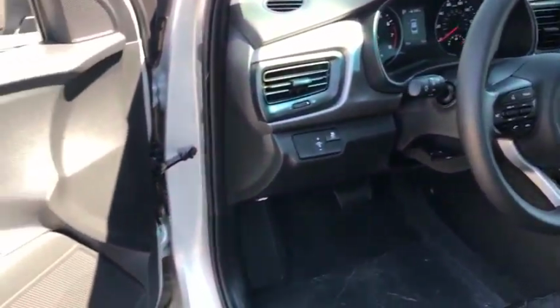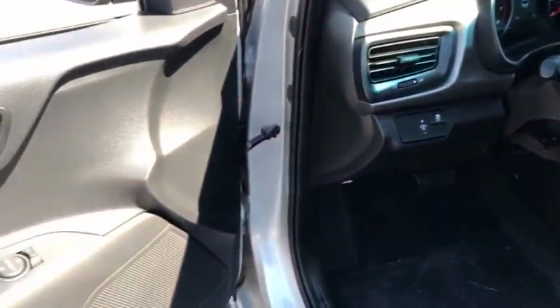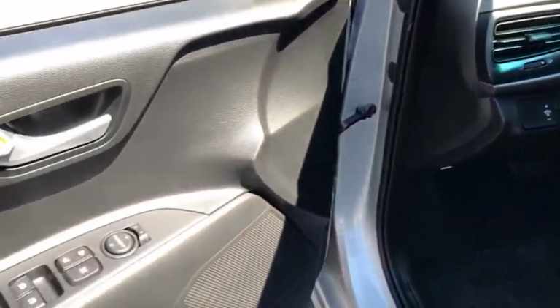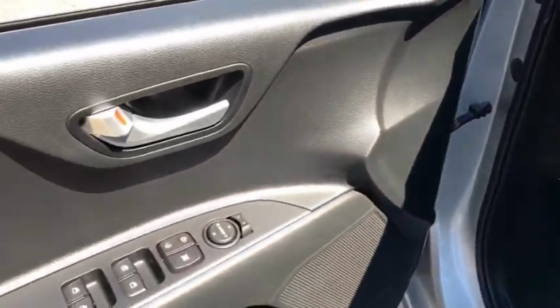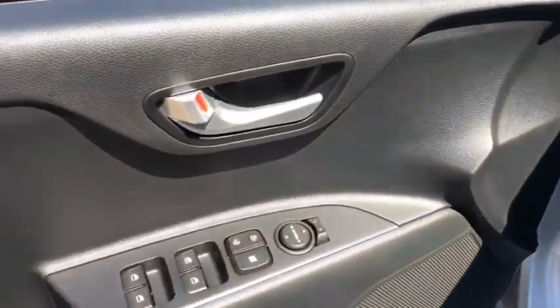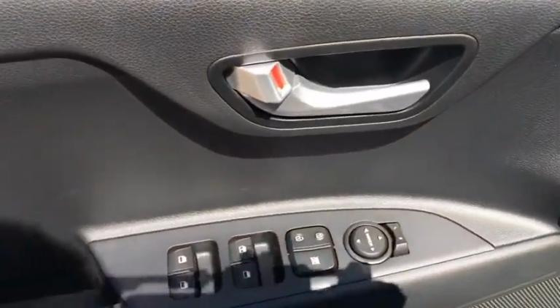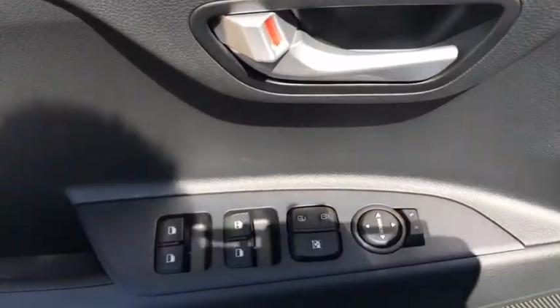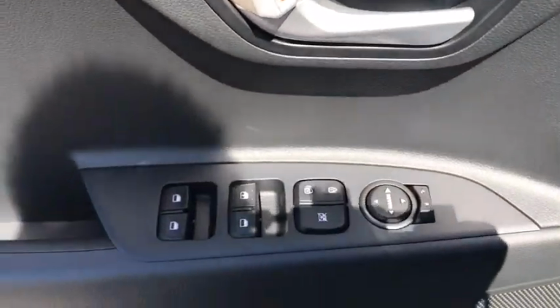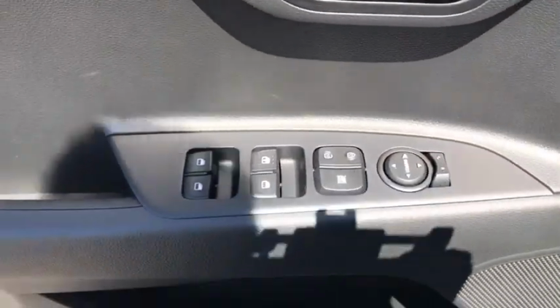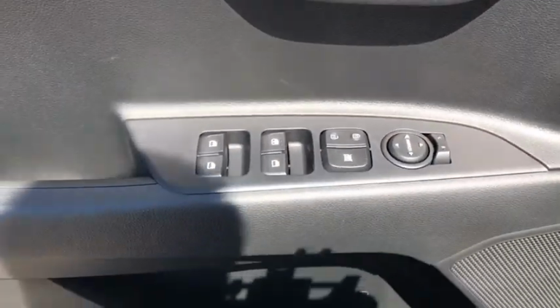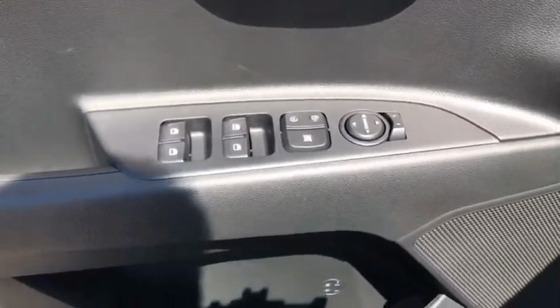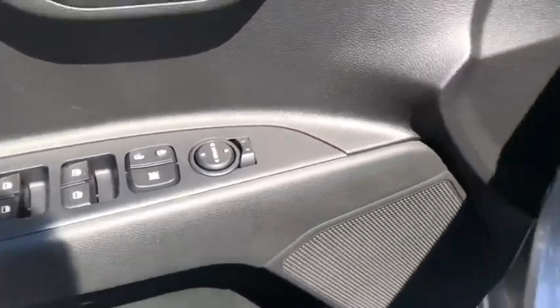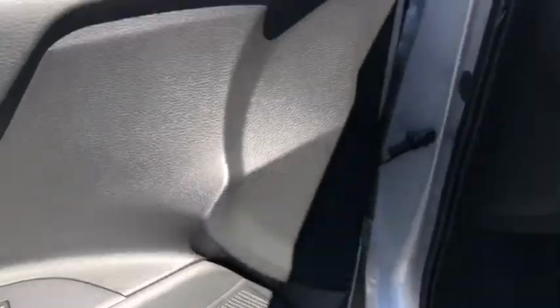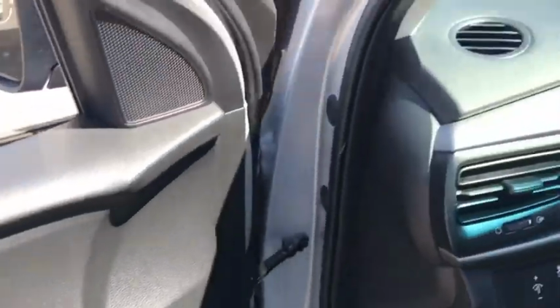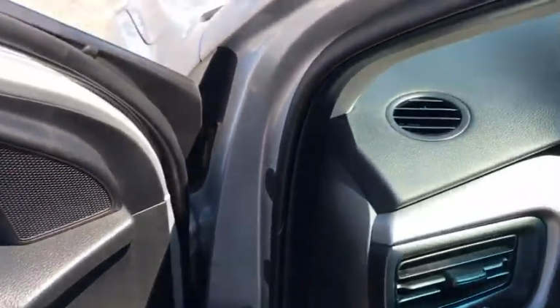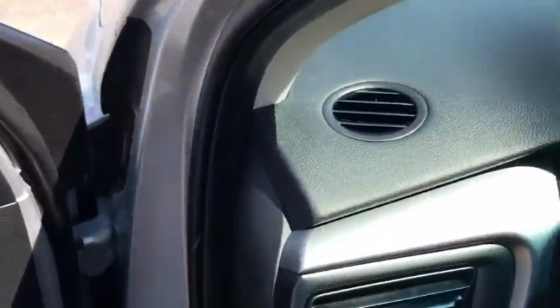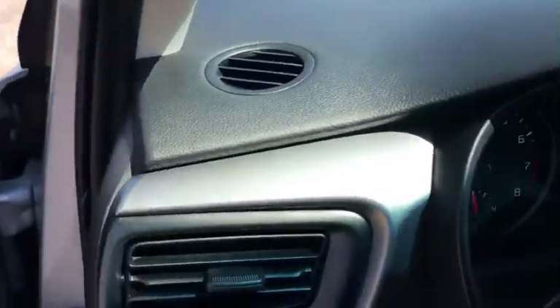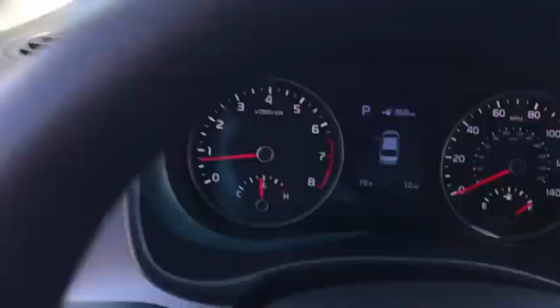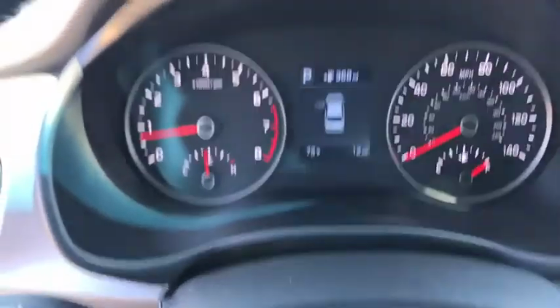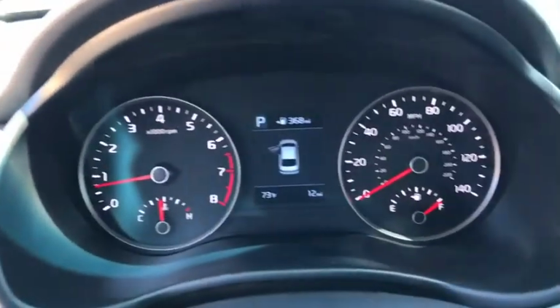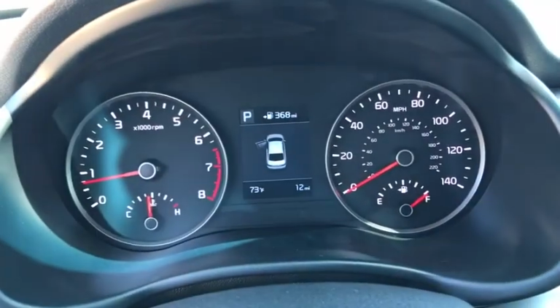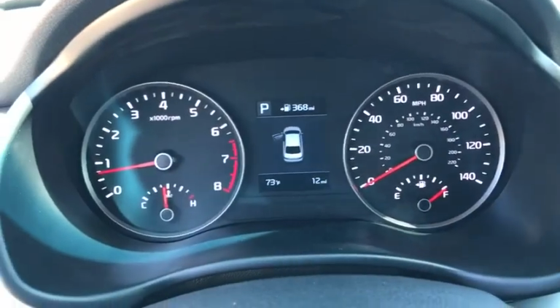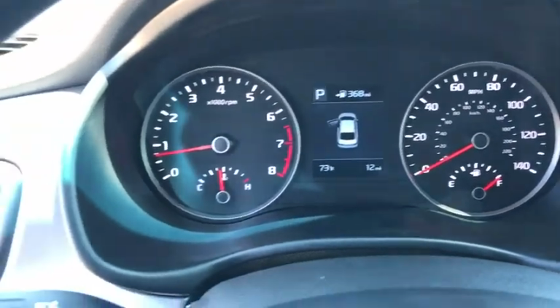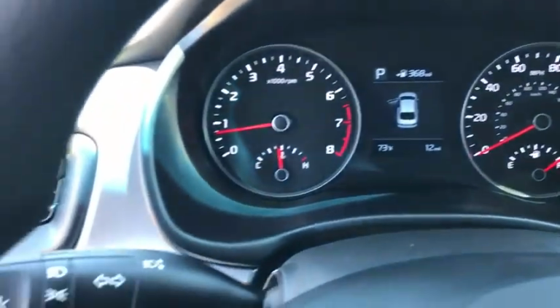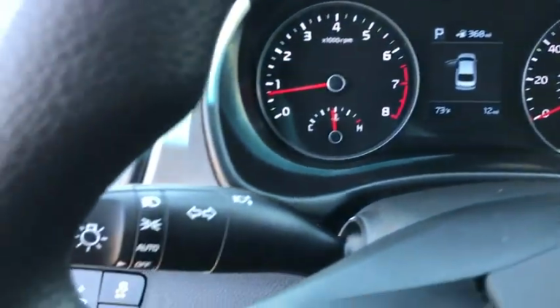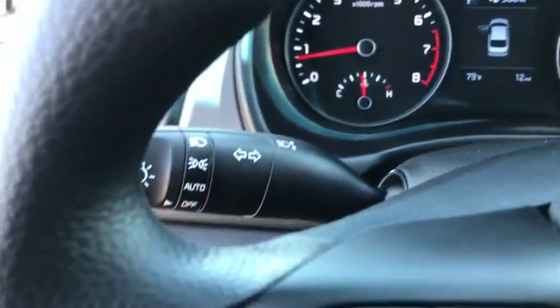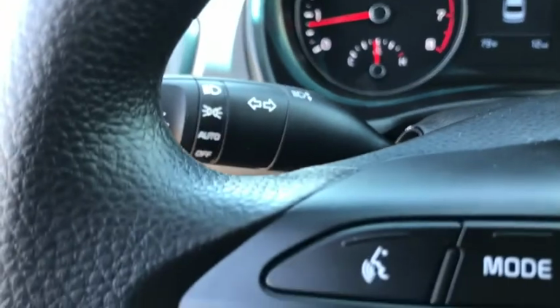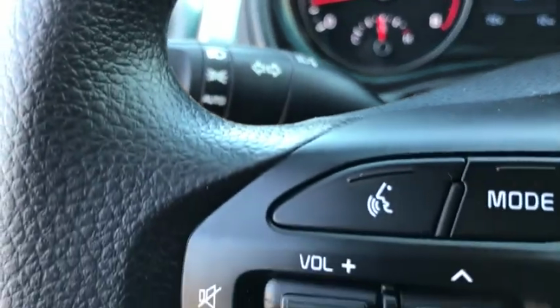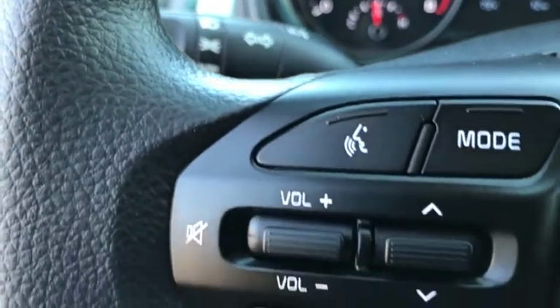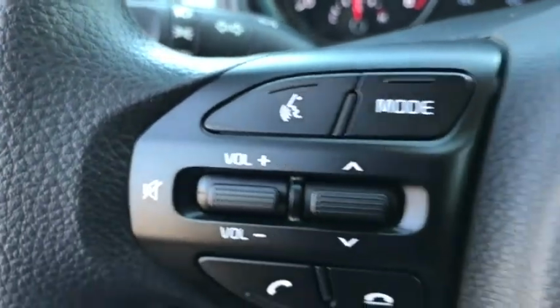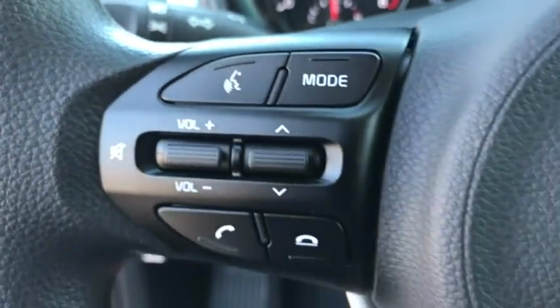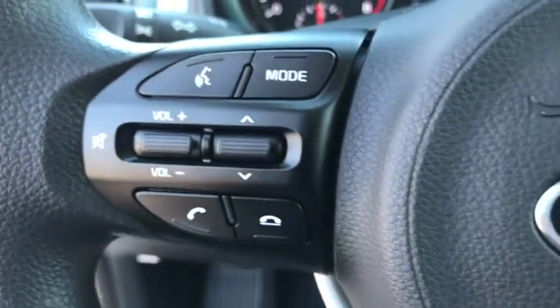Remote keyless entry, brake assist, tachometer, overhead console, cloth seat trim, technology package, front bucket seats, front reading lamps, tilt steering wheel, driver vanity mirror.